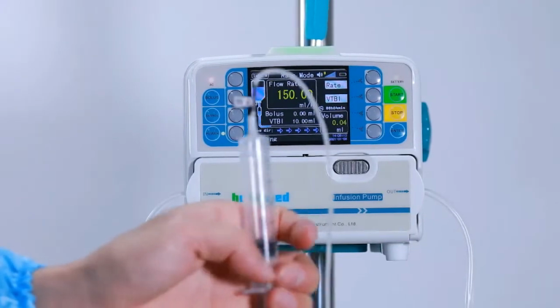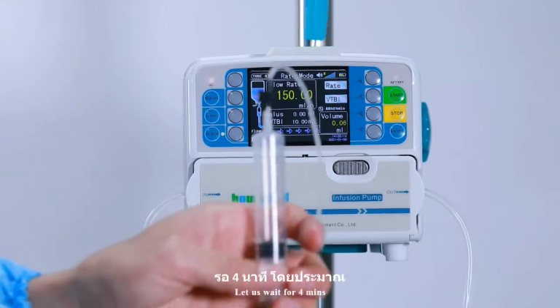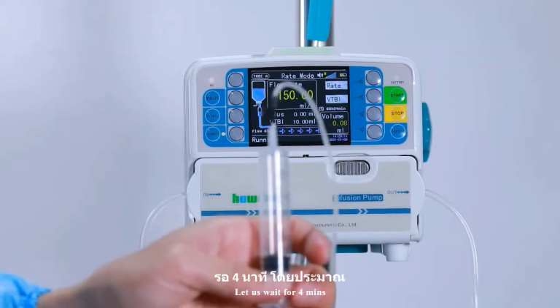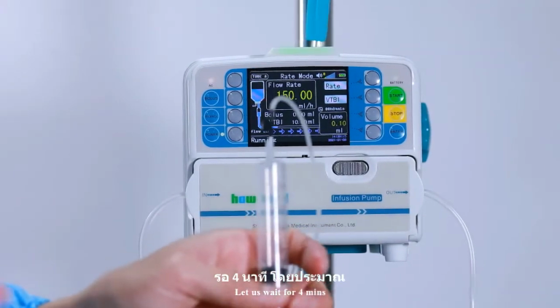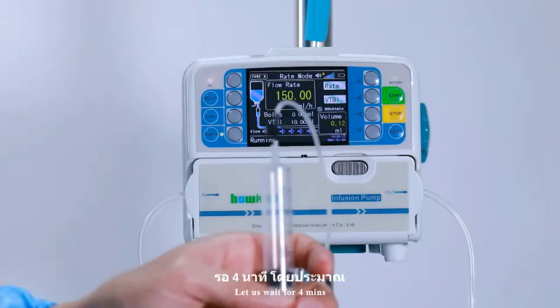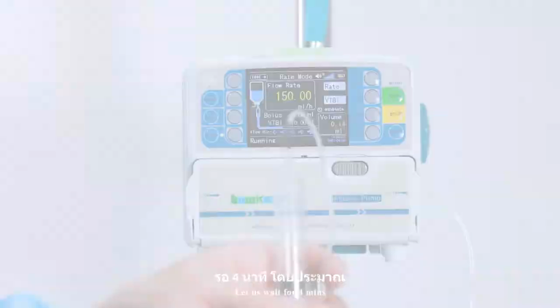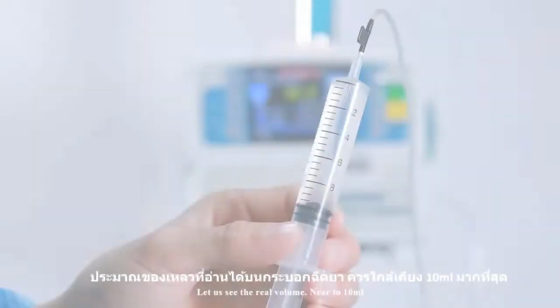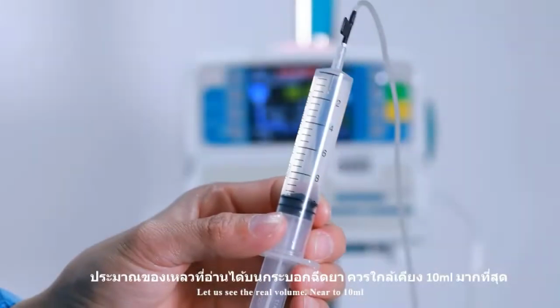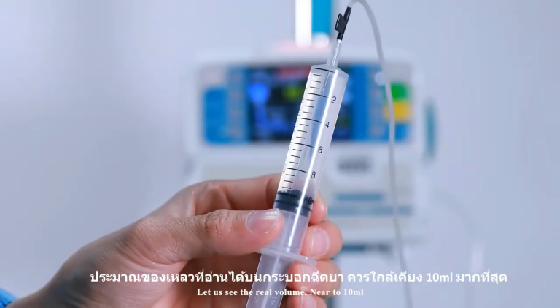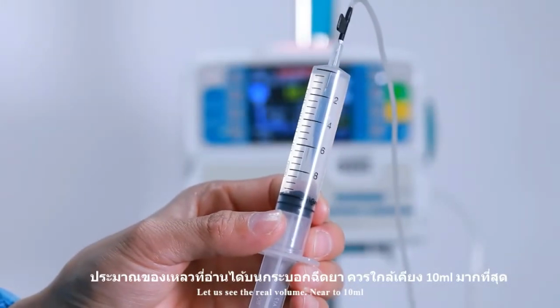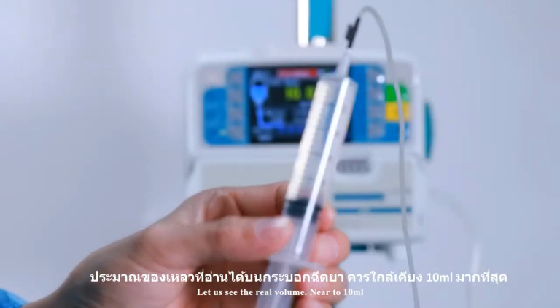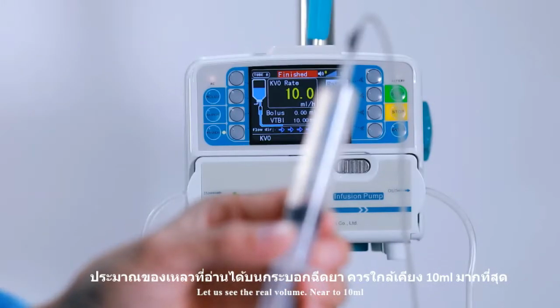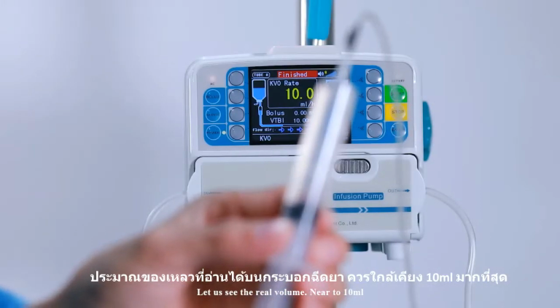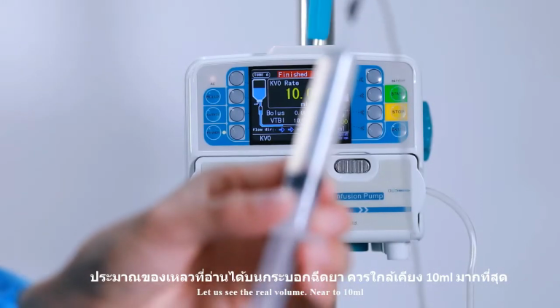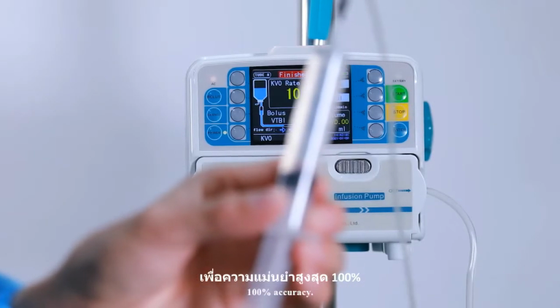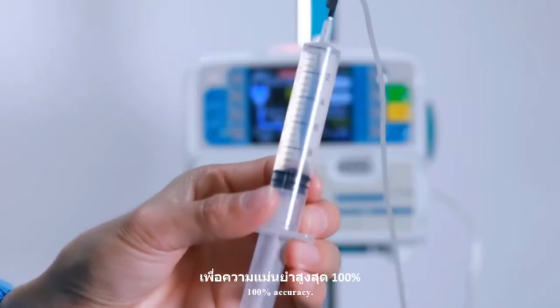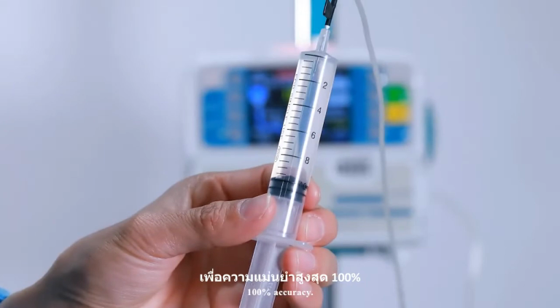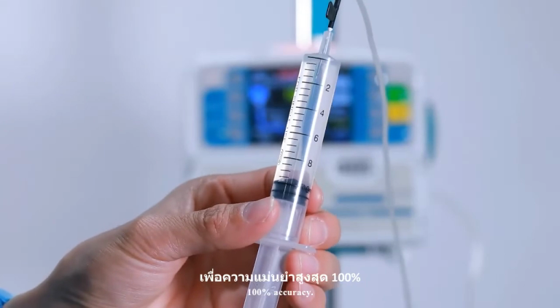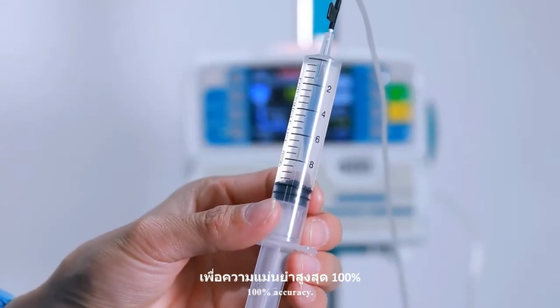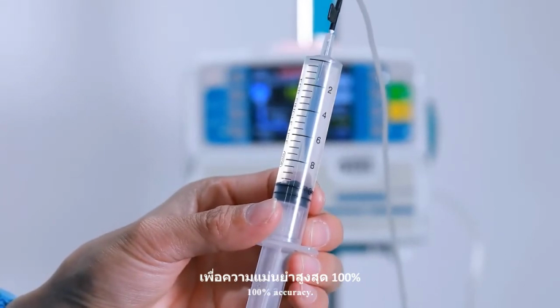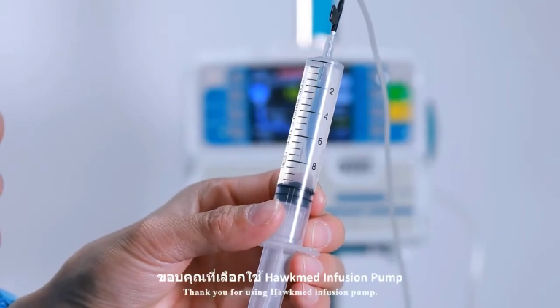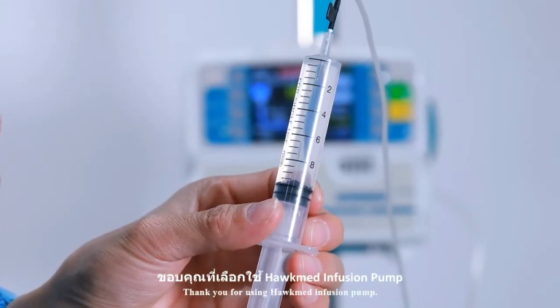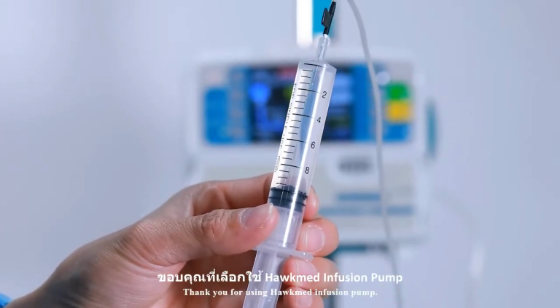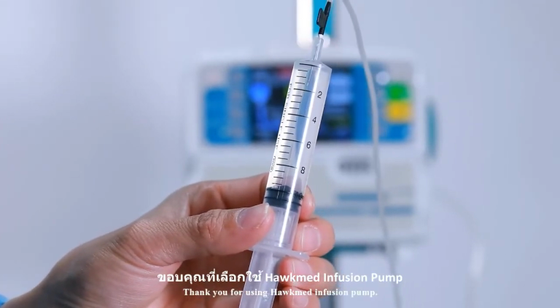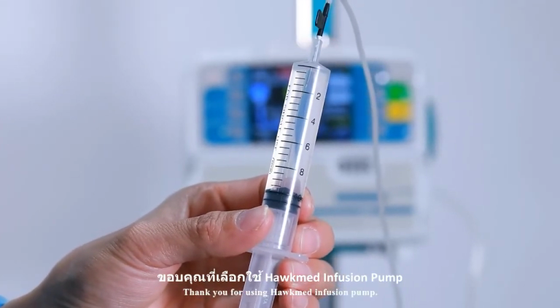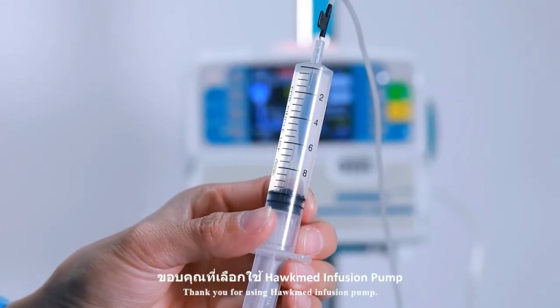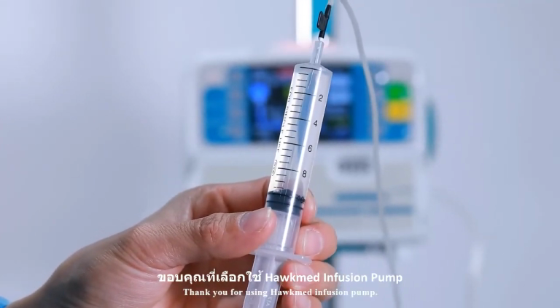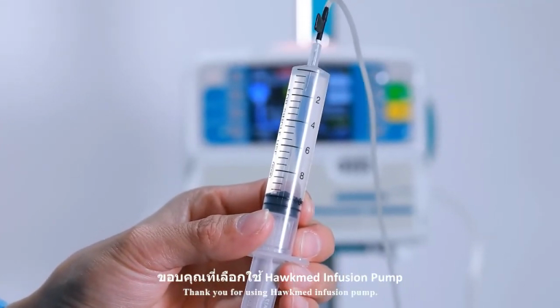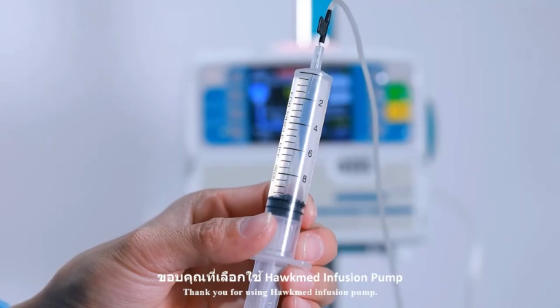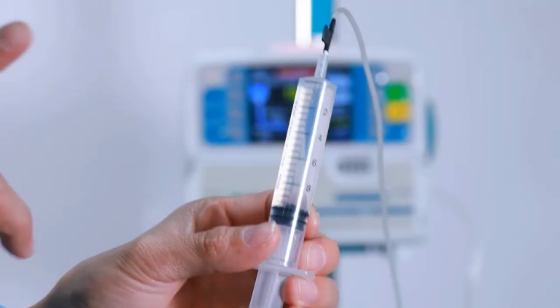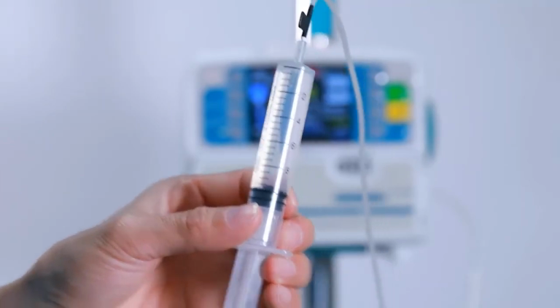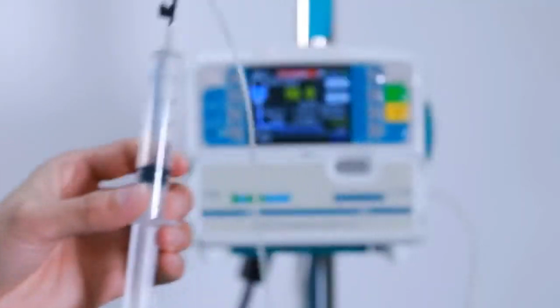Let us wait for 4 minutes. Let us see the real volume — near to 10ml — 100% accuracy. Thank you for using the HawkMed infusion pump.